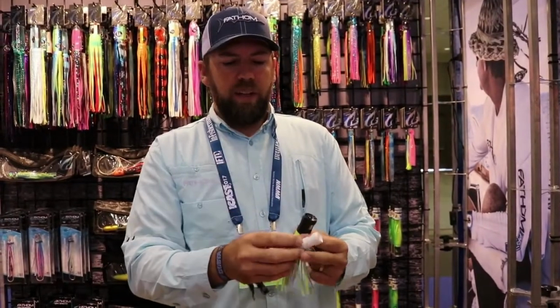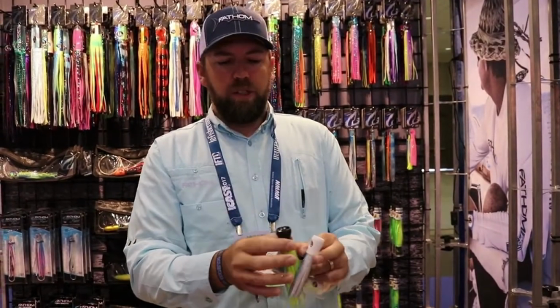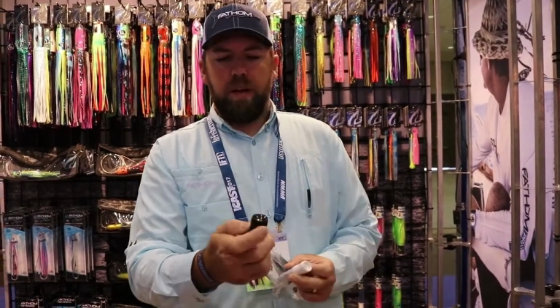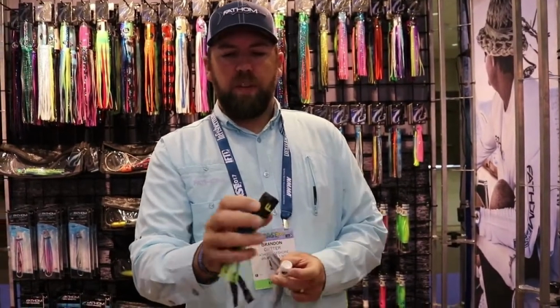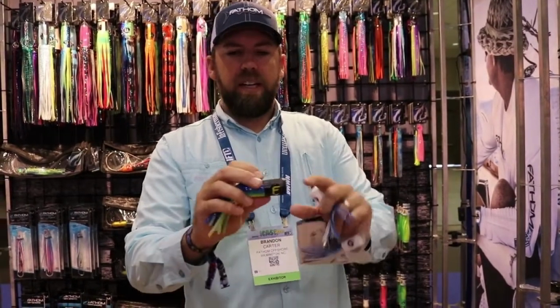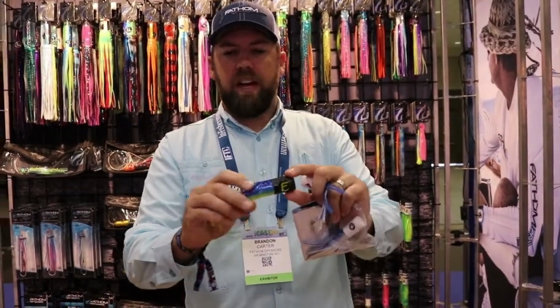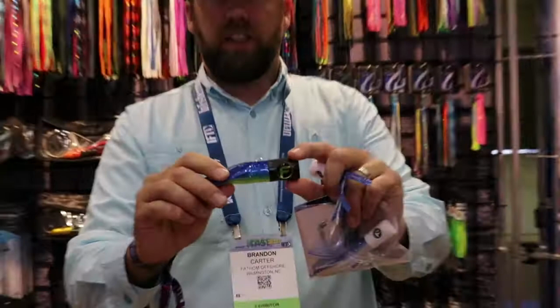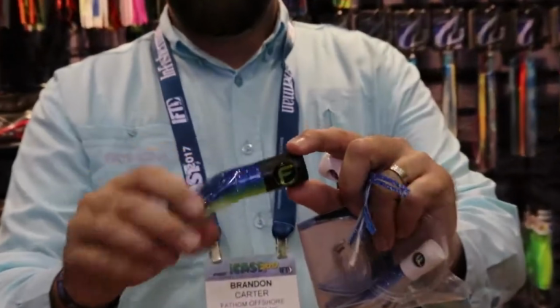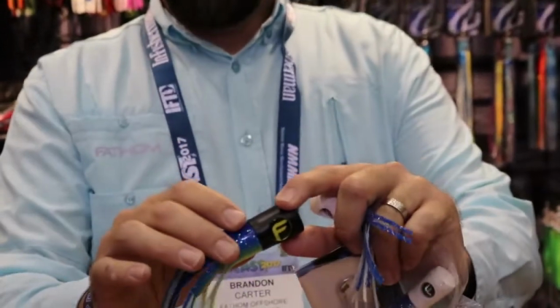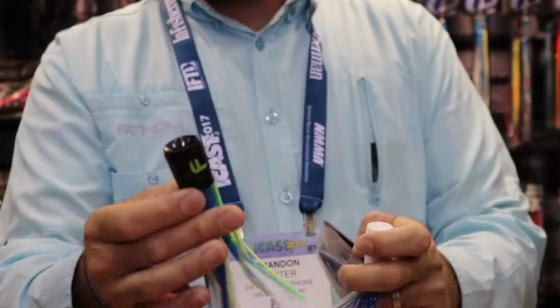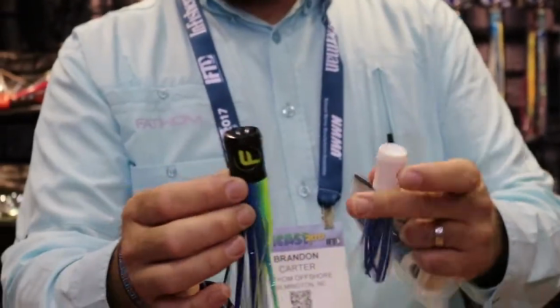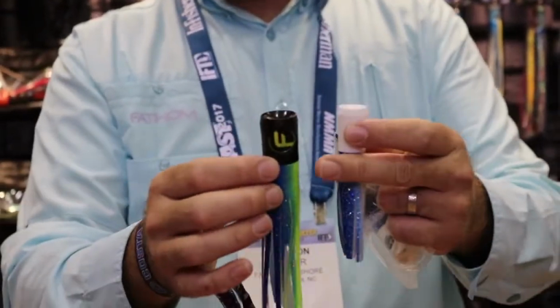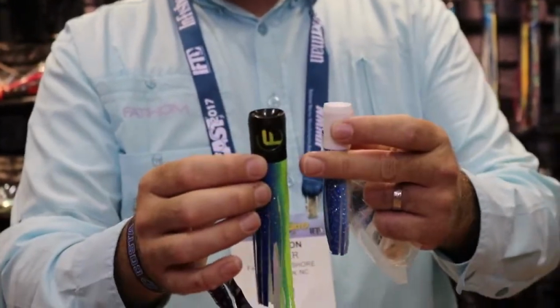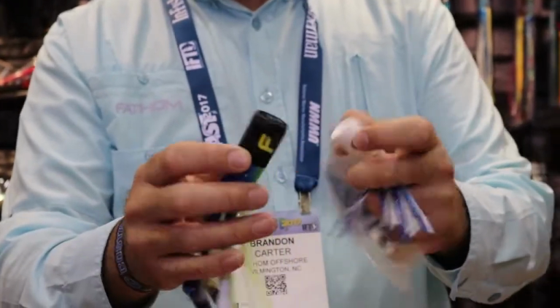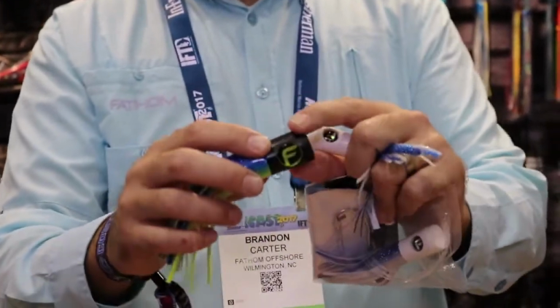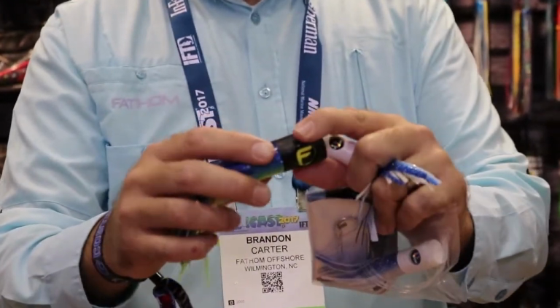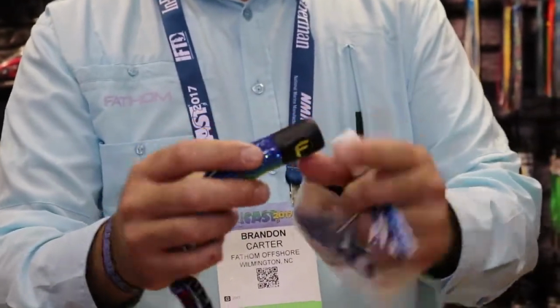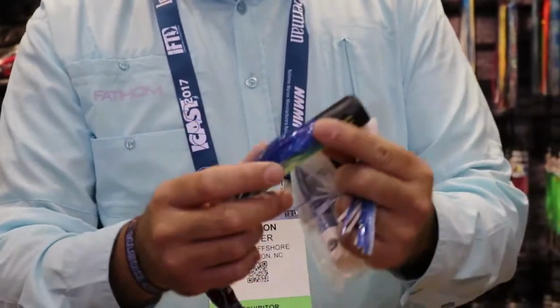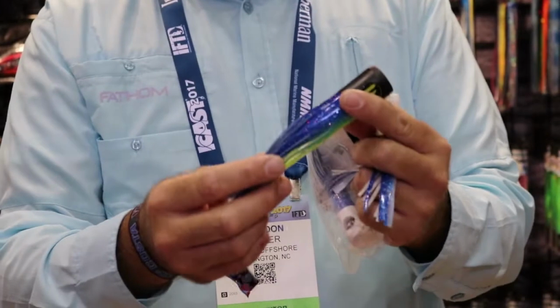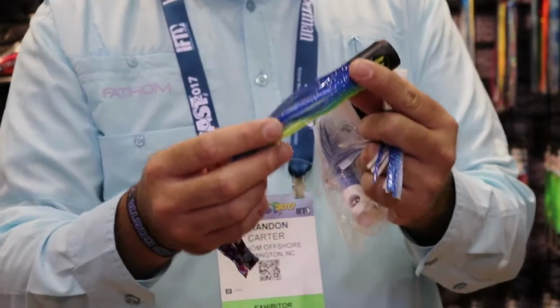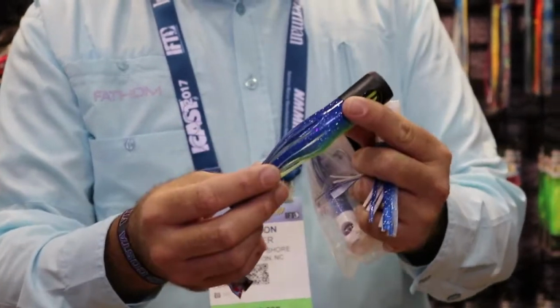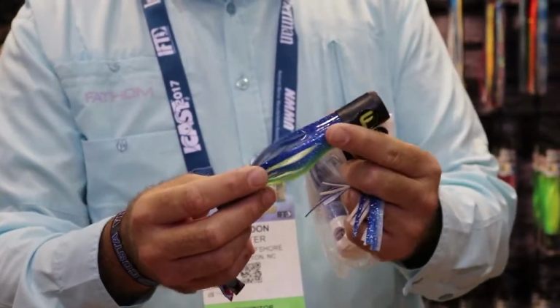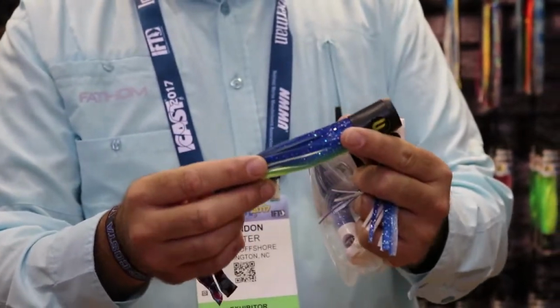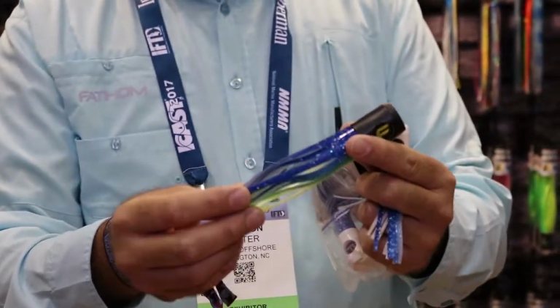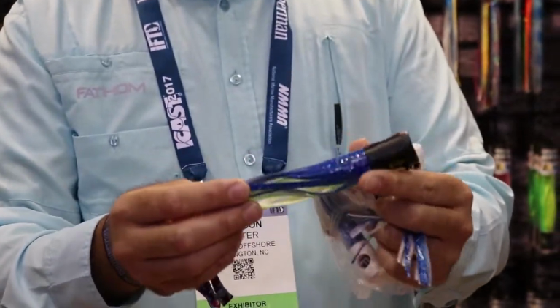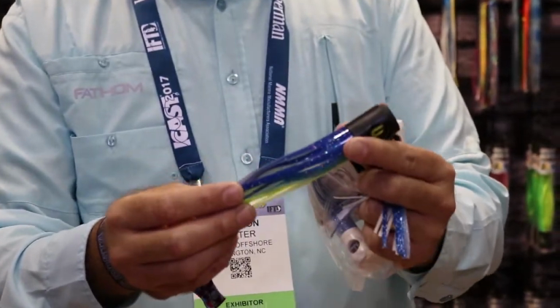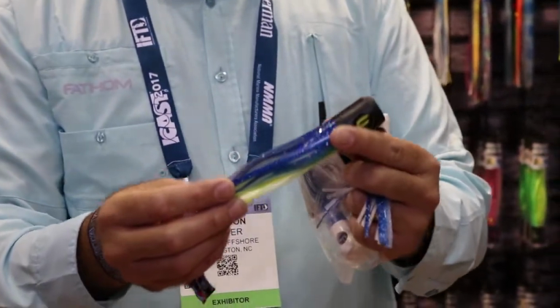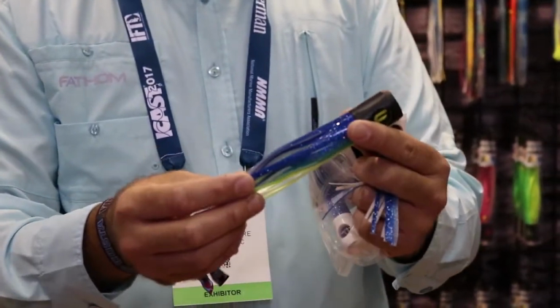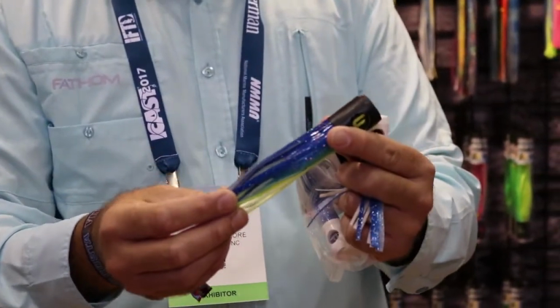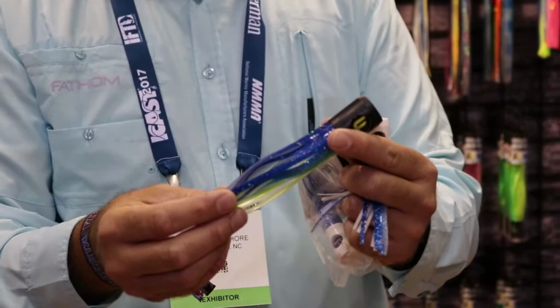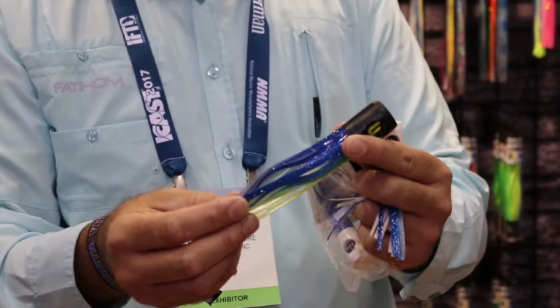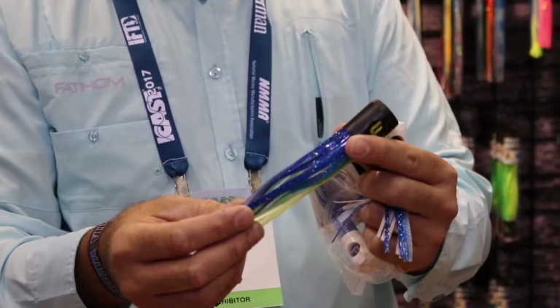We've also come out with a medium-sized chuggerhead. This one's about two inches longer, a little bigger diameter. You can rig this by itself — it pulls great as a lure — or you can also put this over a mackerel if you're out marlin fishing.